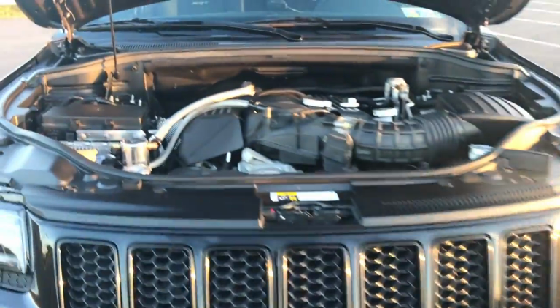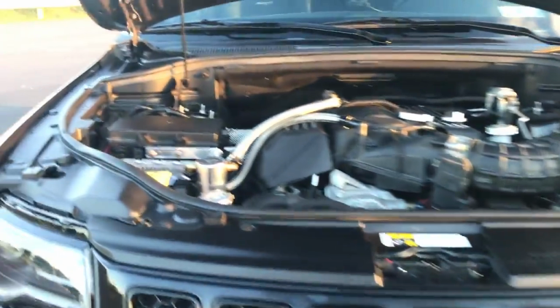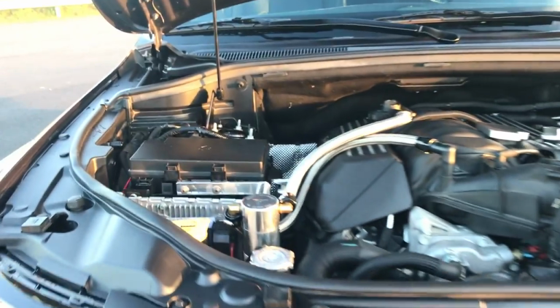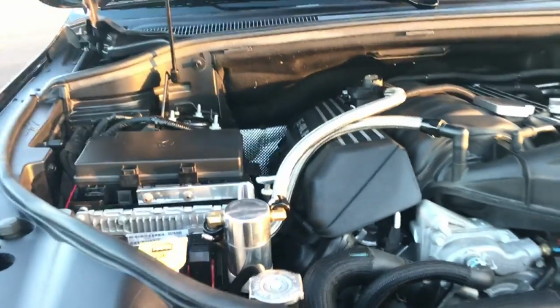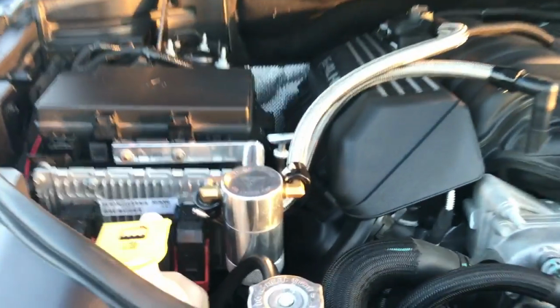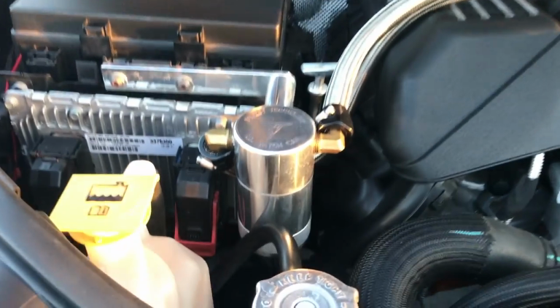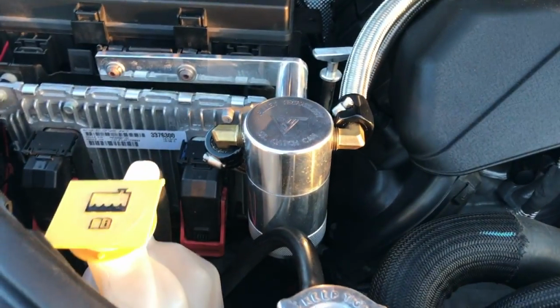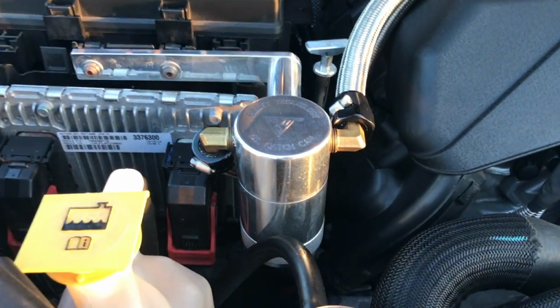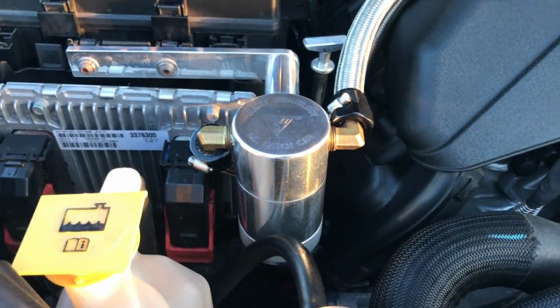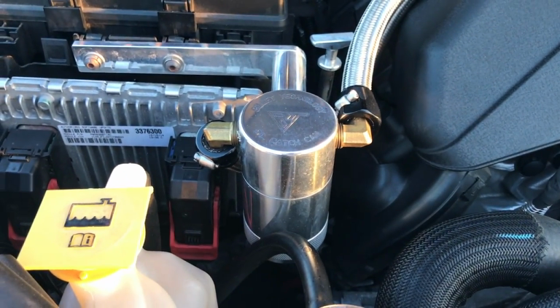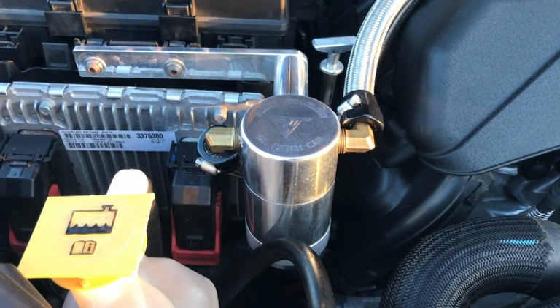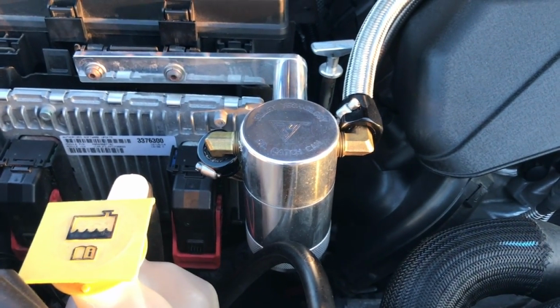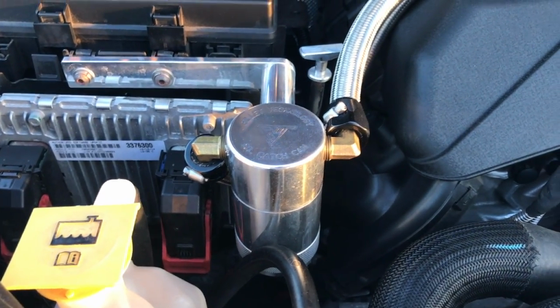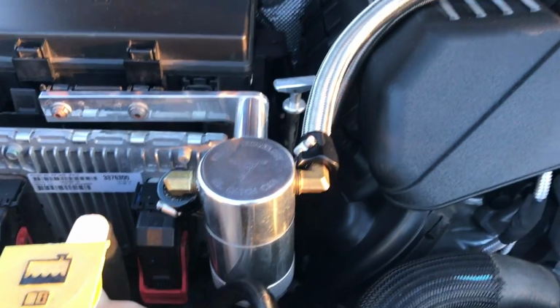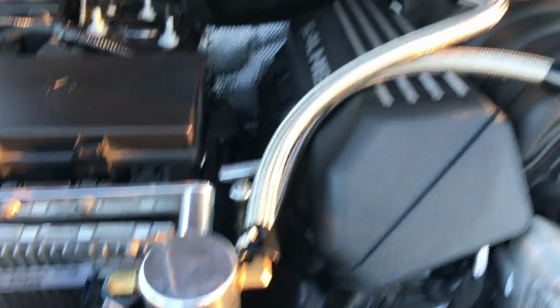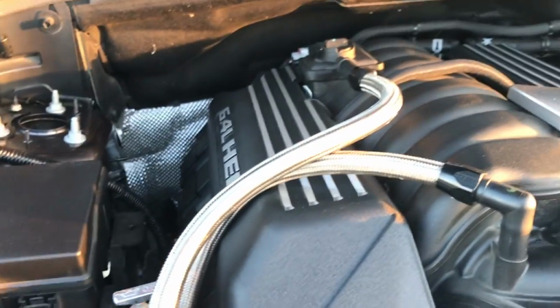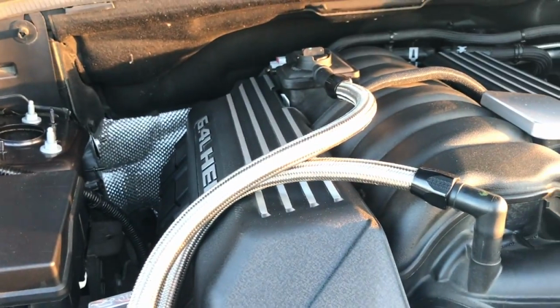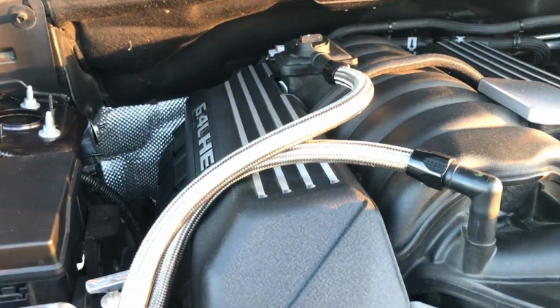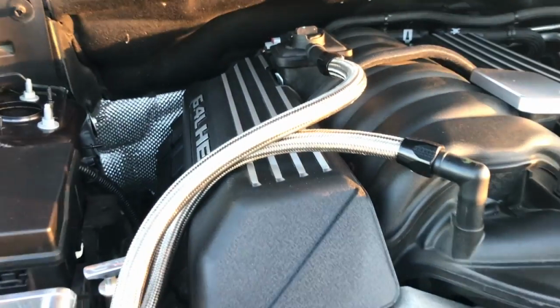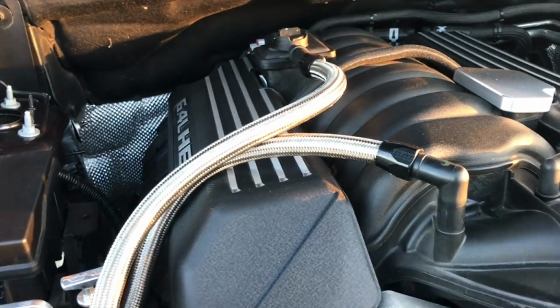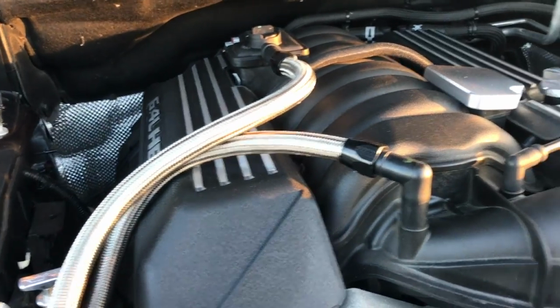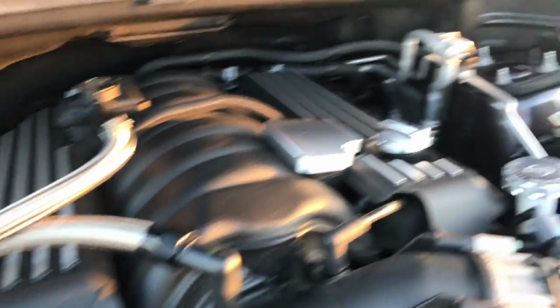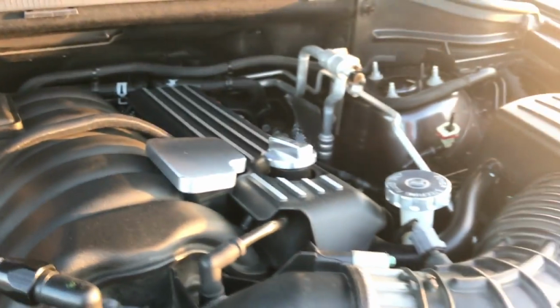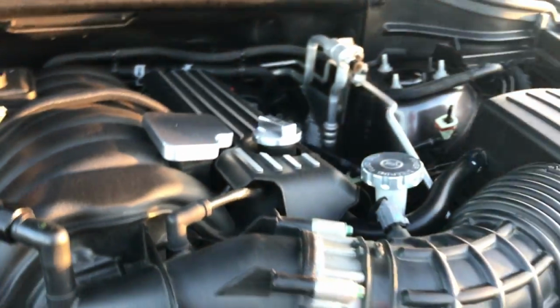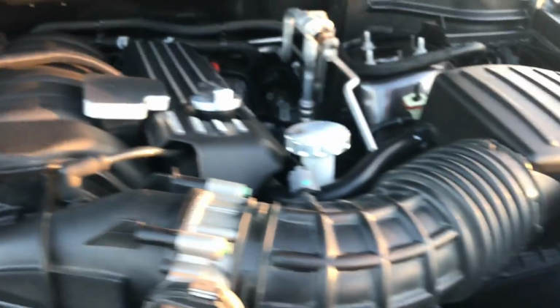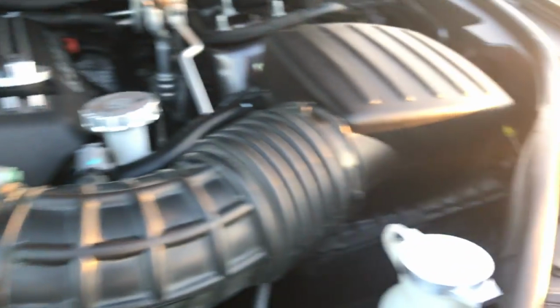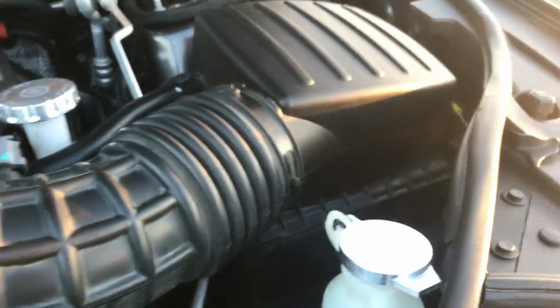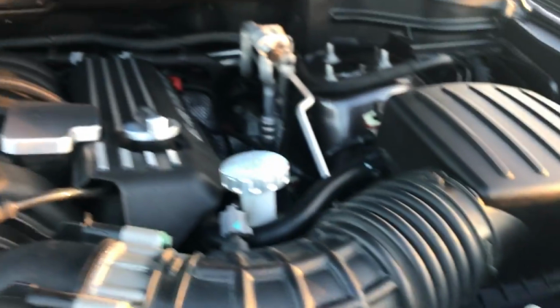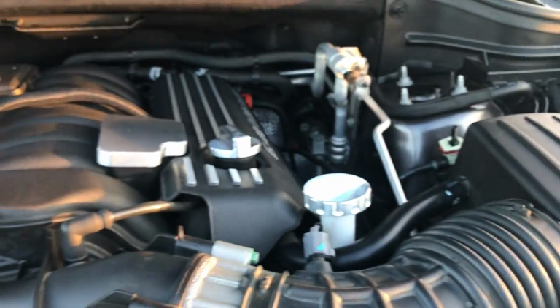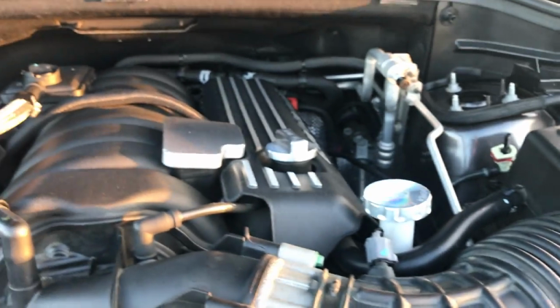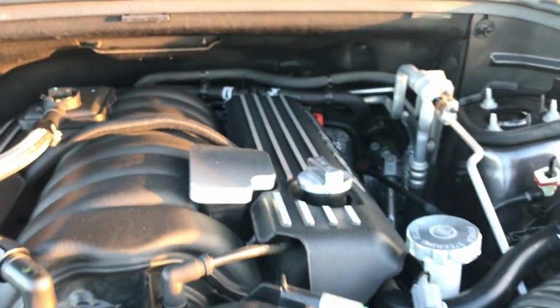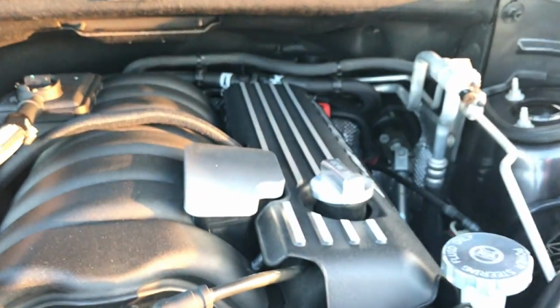Inside the engine, got a catch can from Billet Technology. Some braided catch can lines. A couple of their products — they have a lot of caps. Their caps are satin — this is the satin finish.